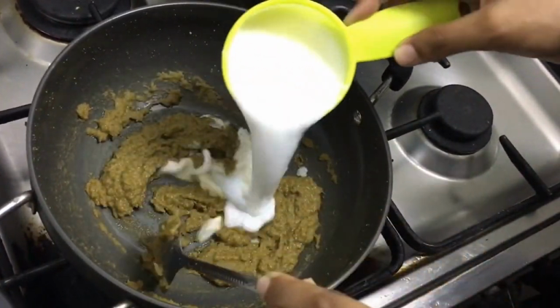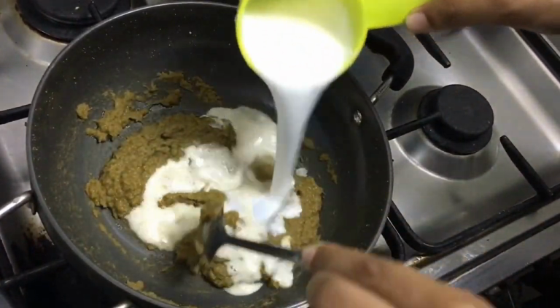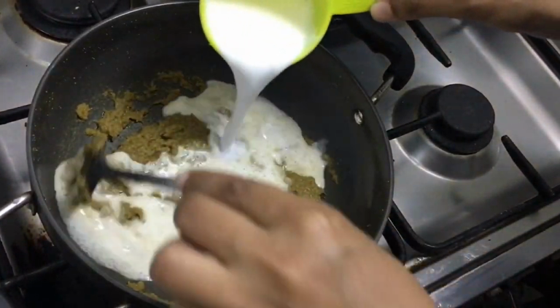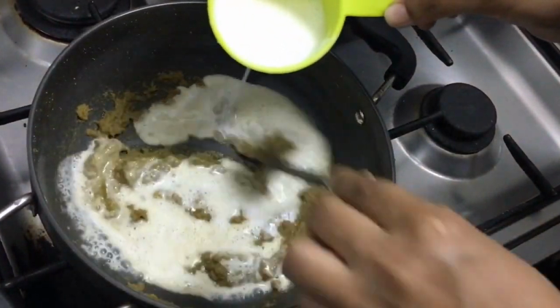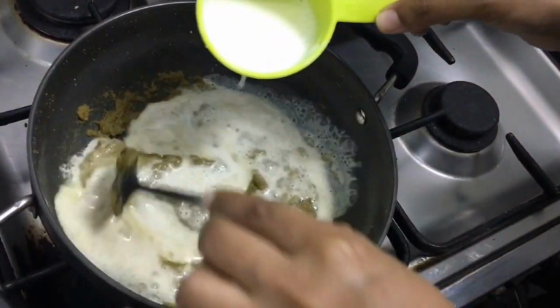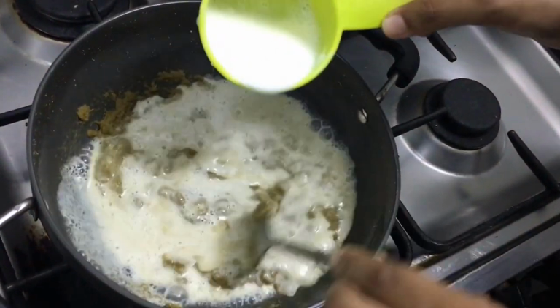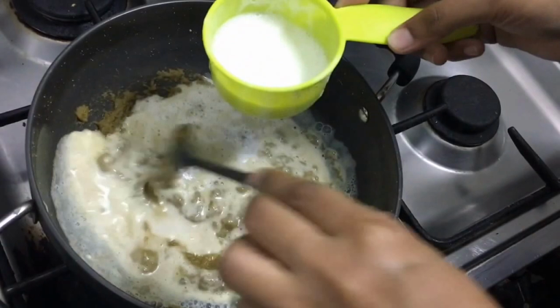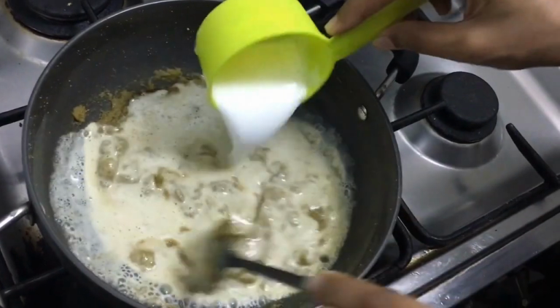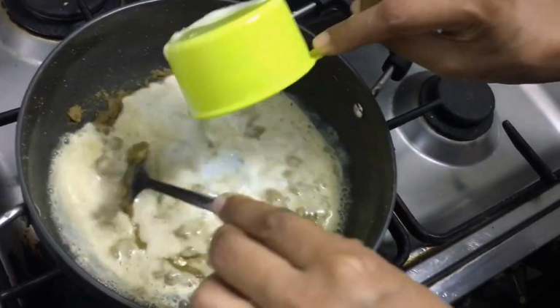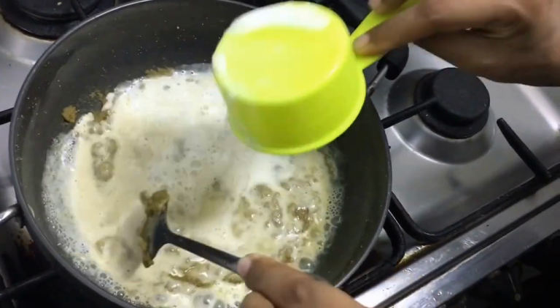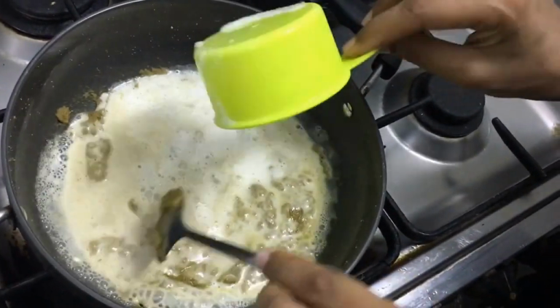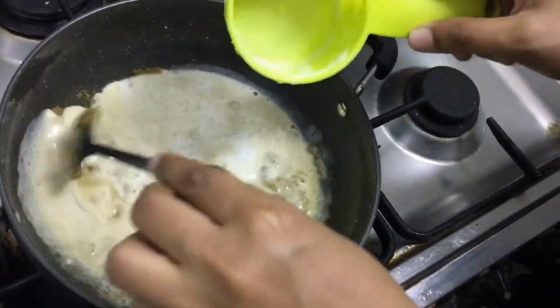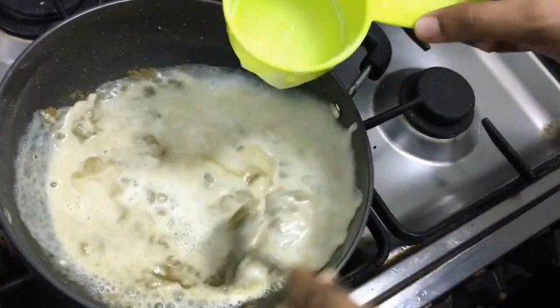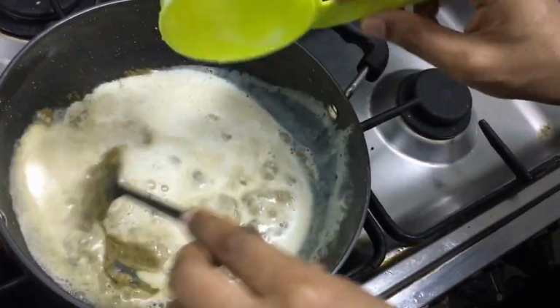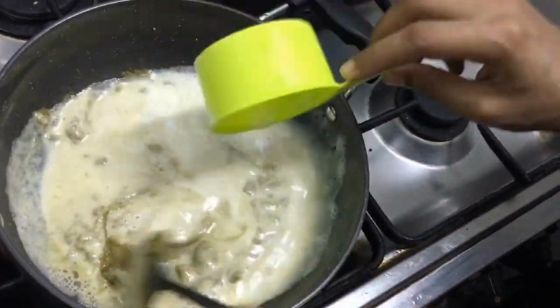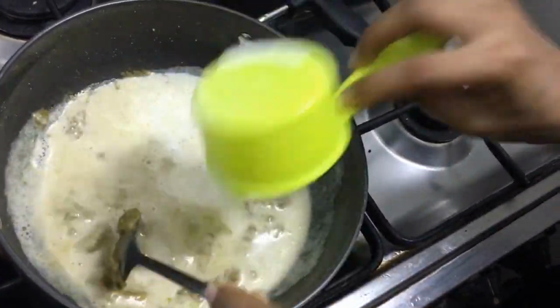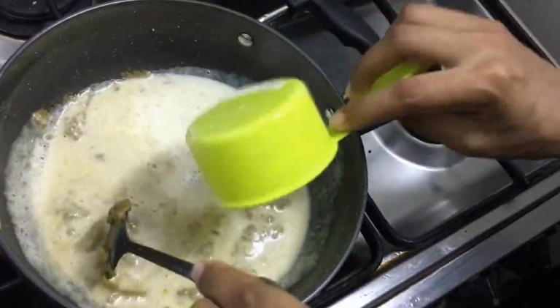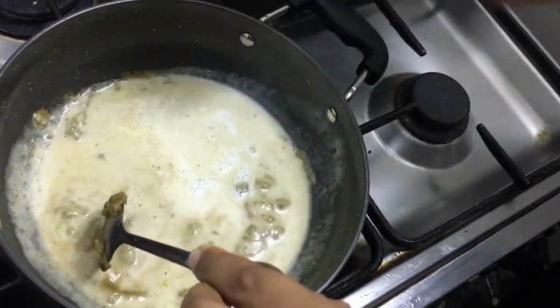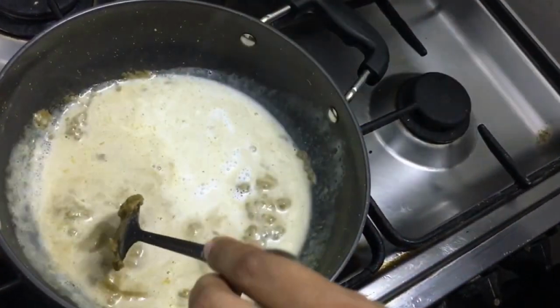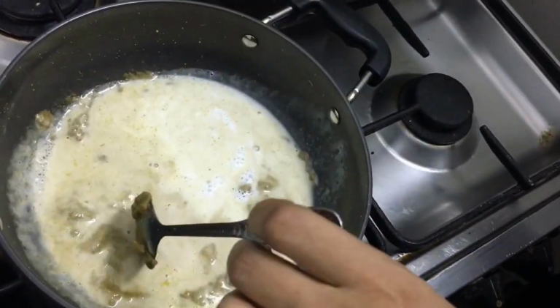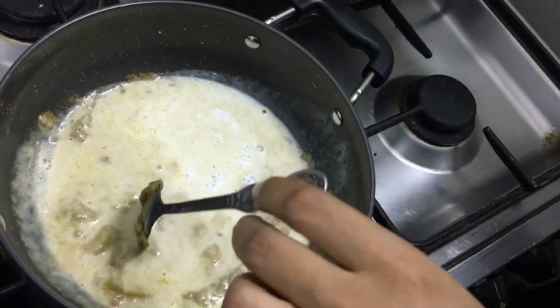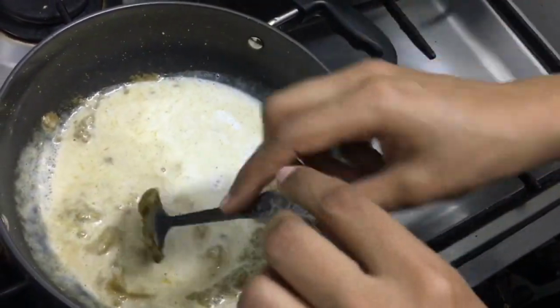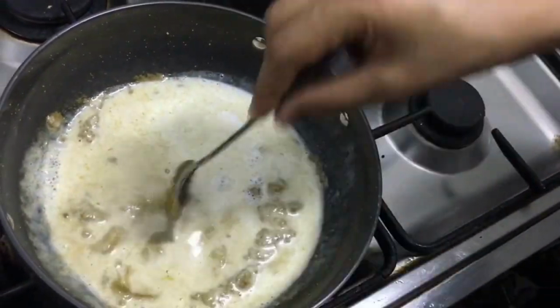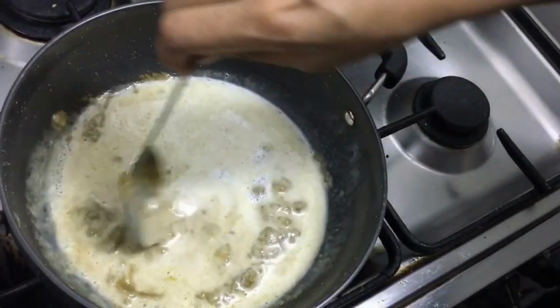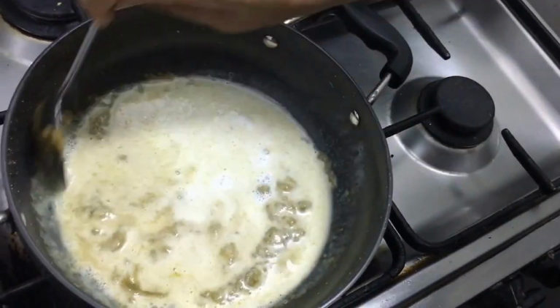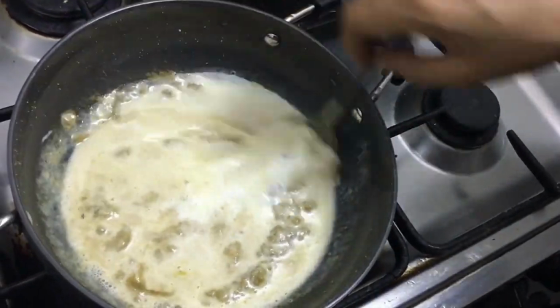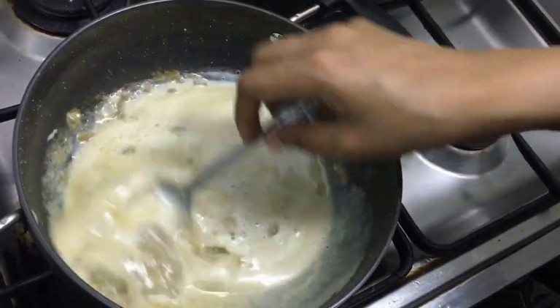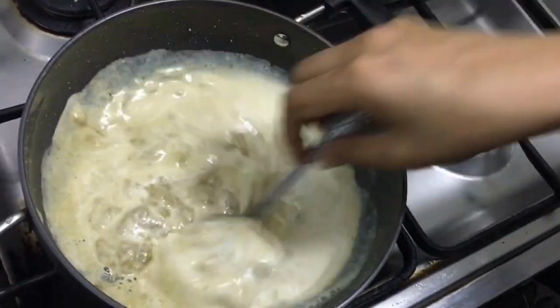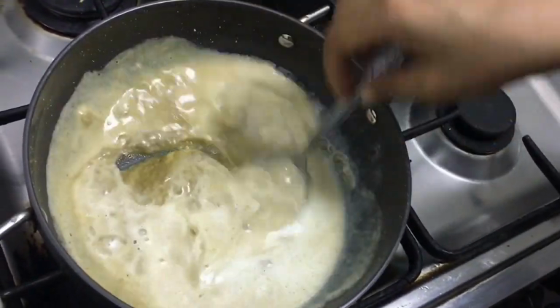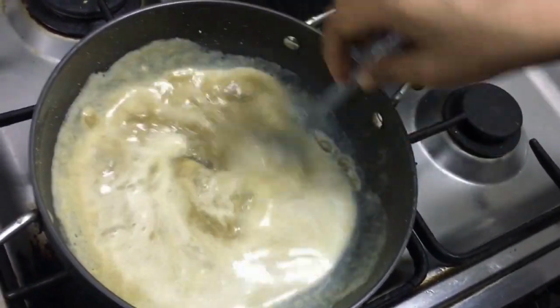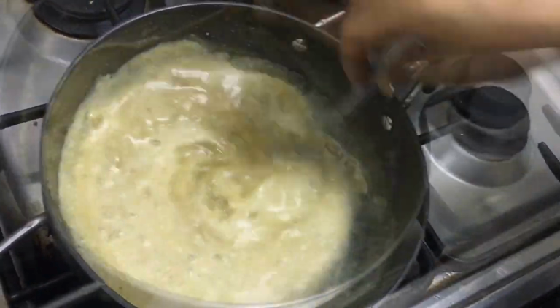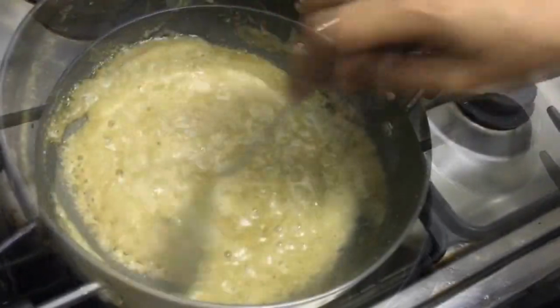I'm adding about half a cup of the coconut milk we prepared earlier, and we're going to cook this on a low flame till the curry and the coconut milk thicken and start to leave oil.